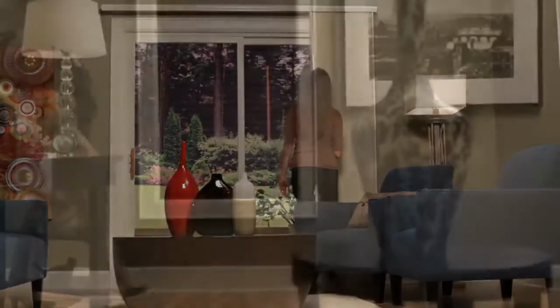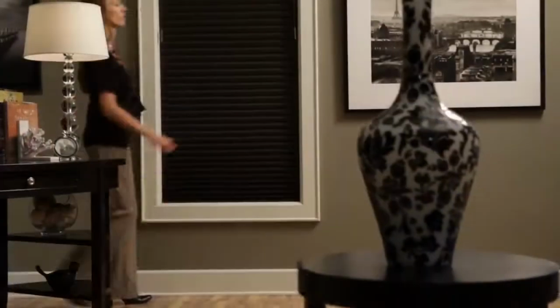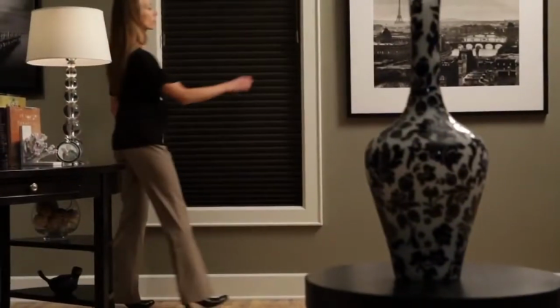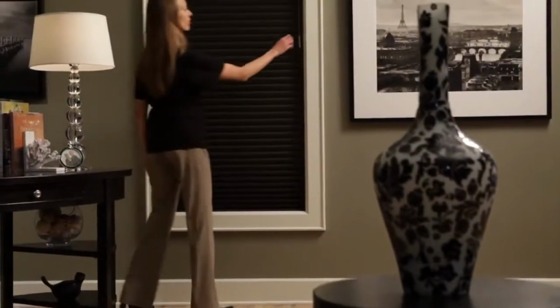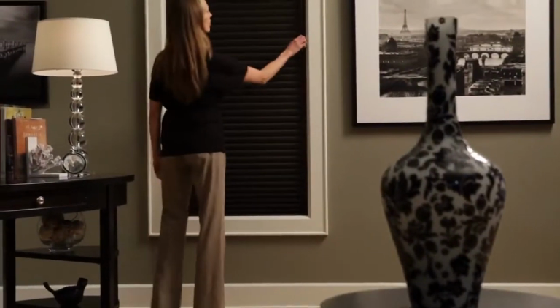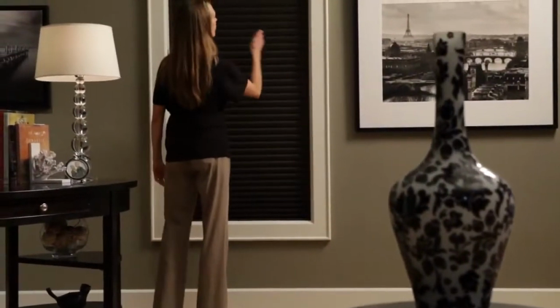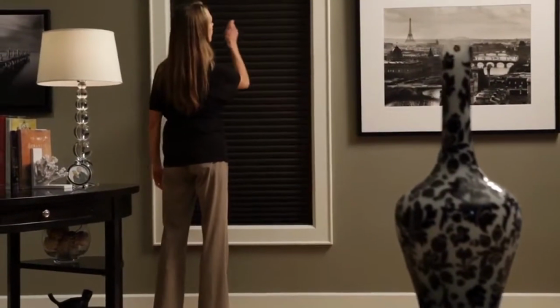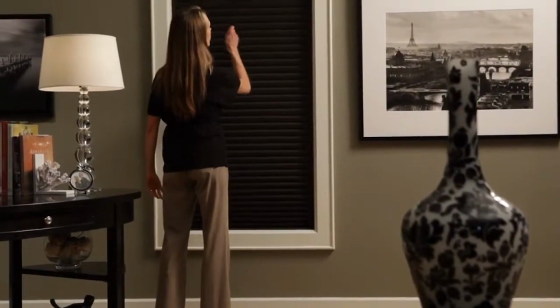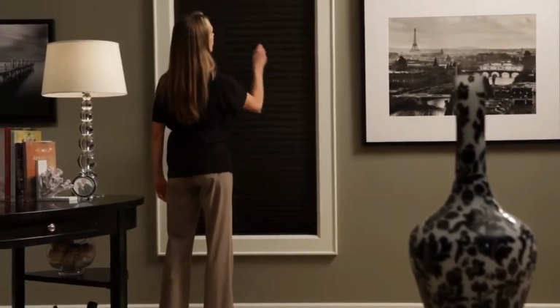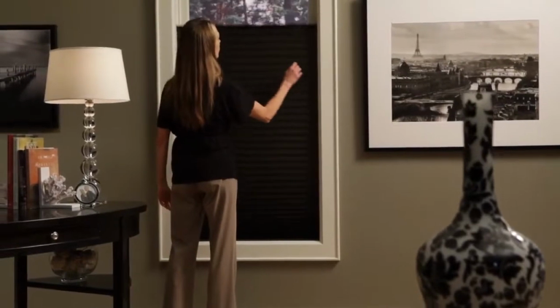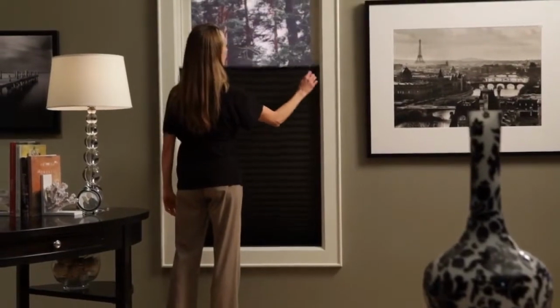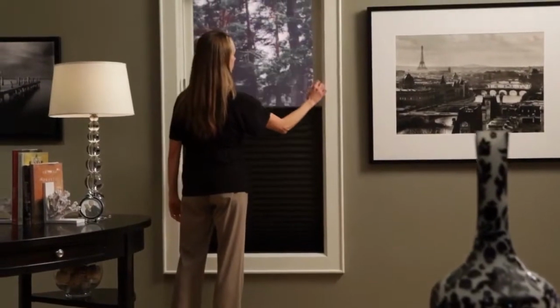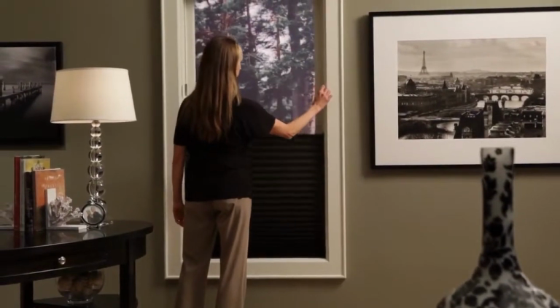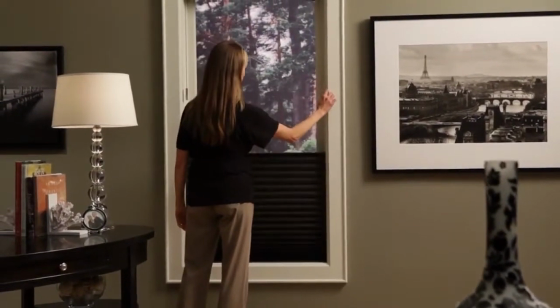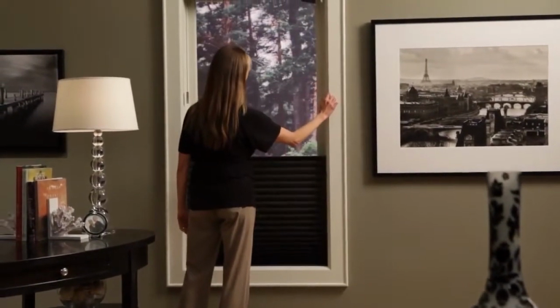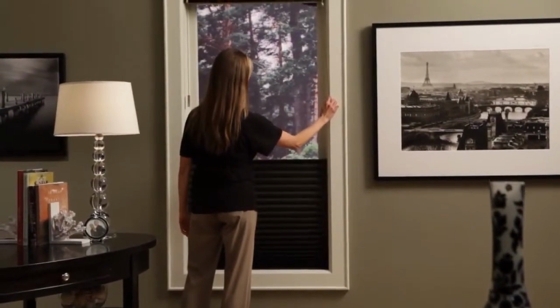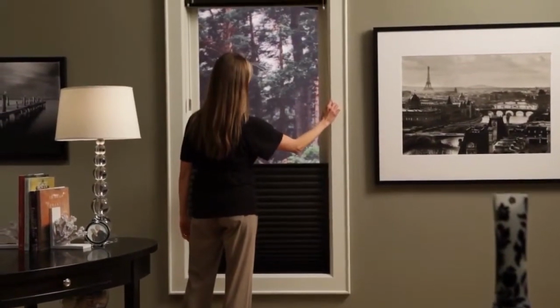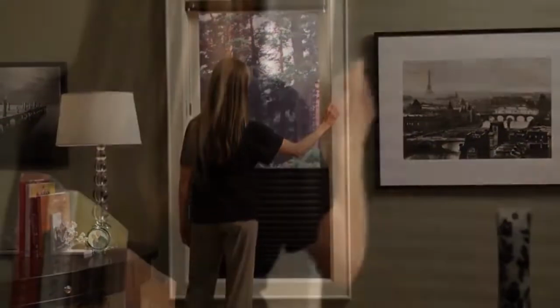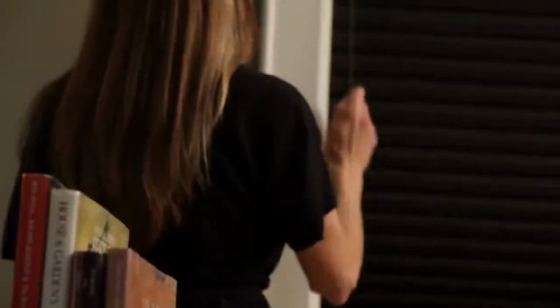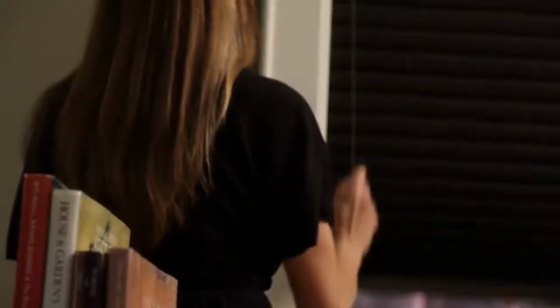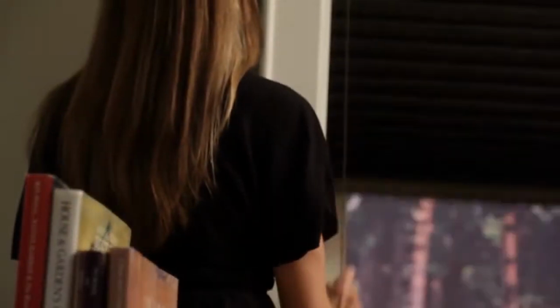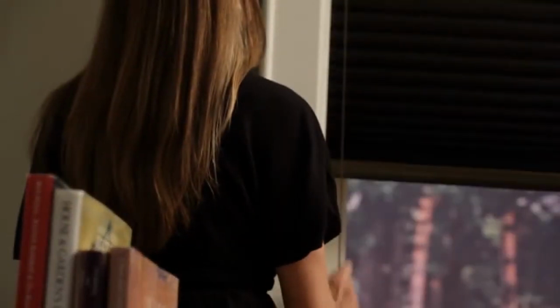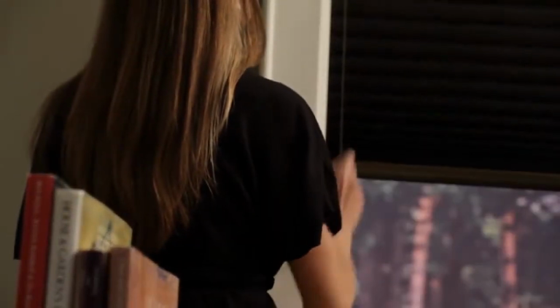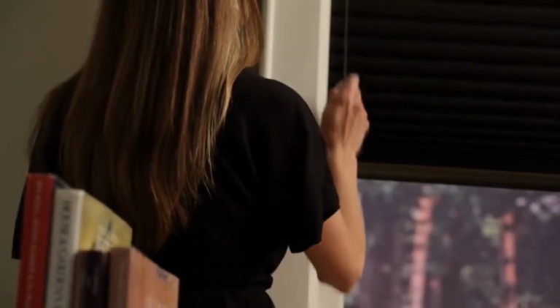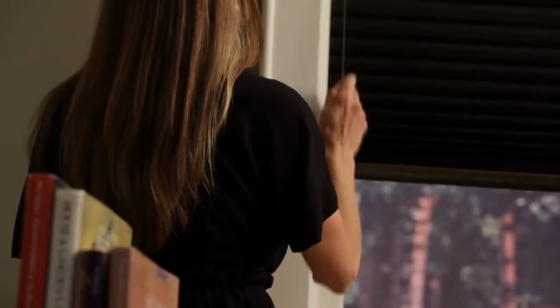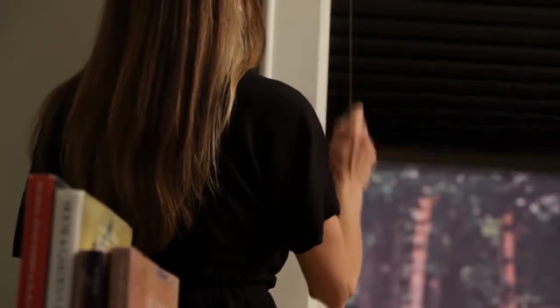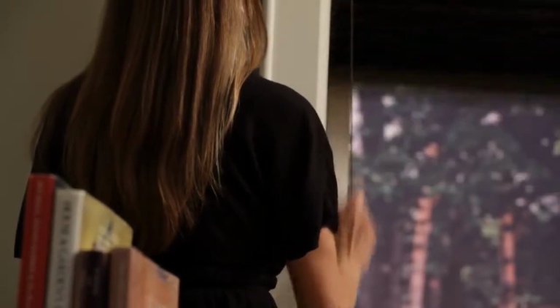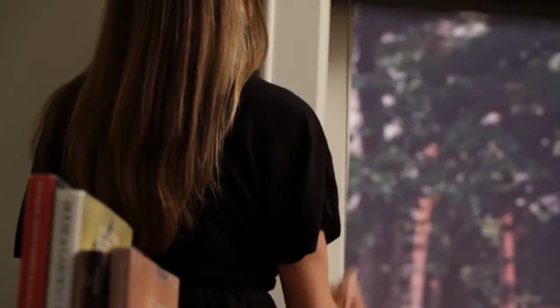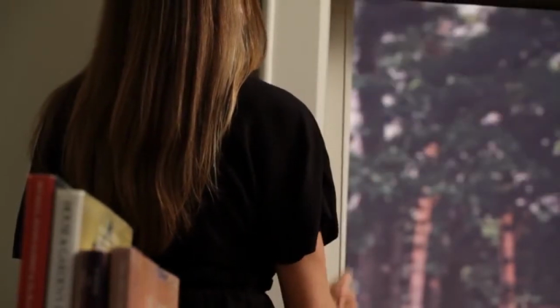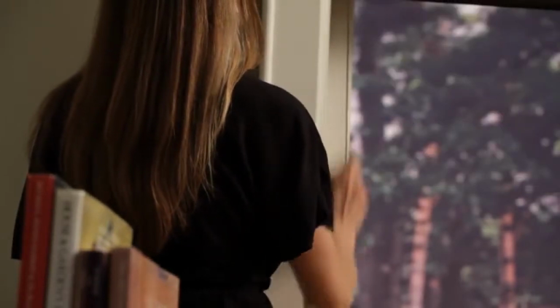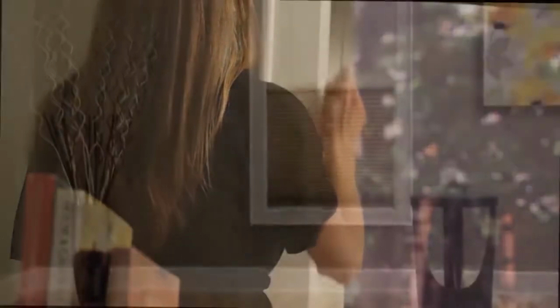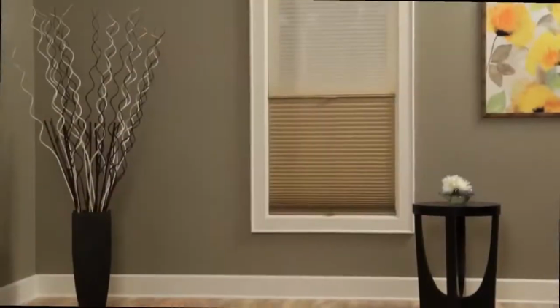Also available is our top-down, bottom-up design option, allowing you to operate your shade from the top-down, bottom-up, or in combination, increasing your light control and privacy.